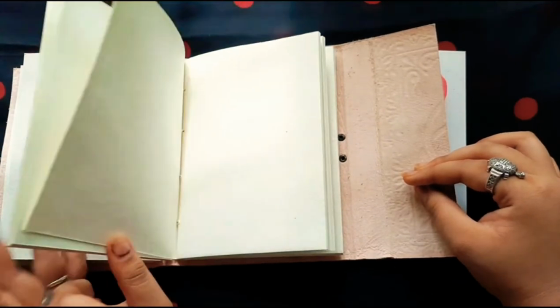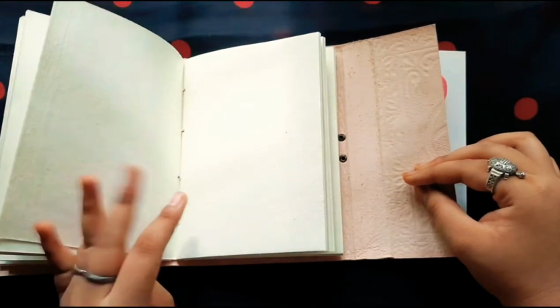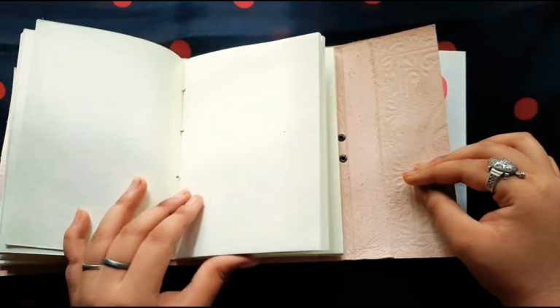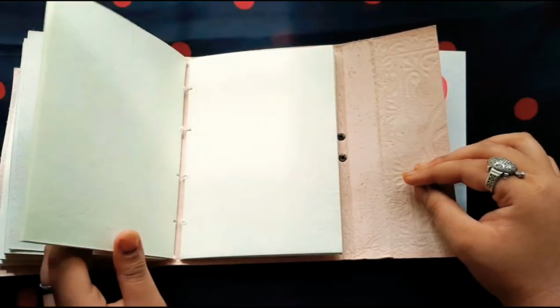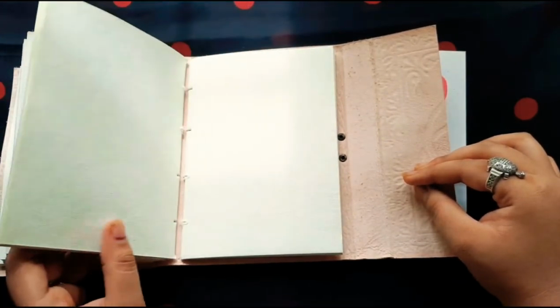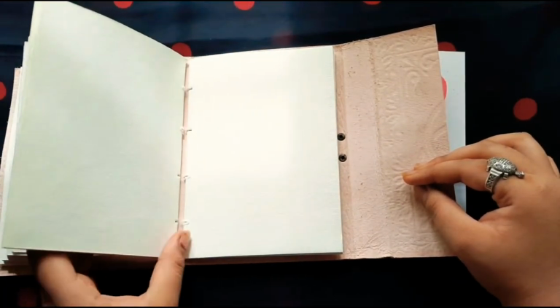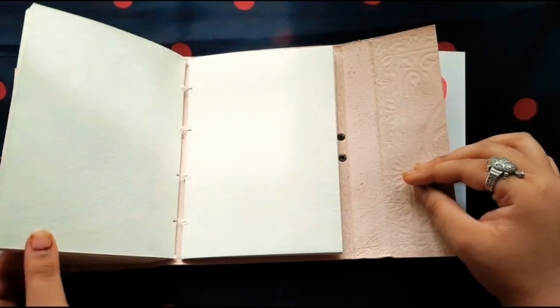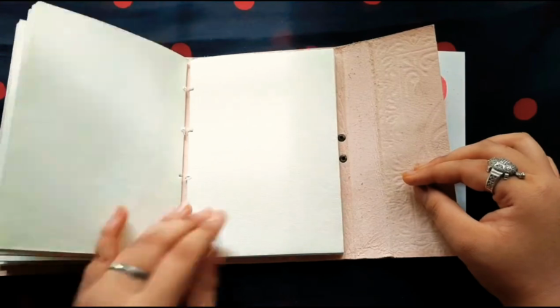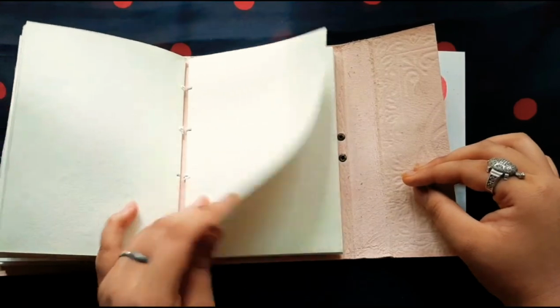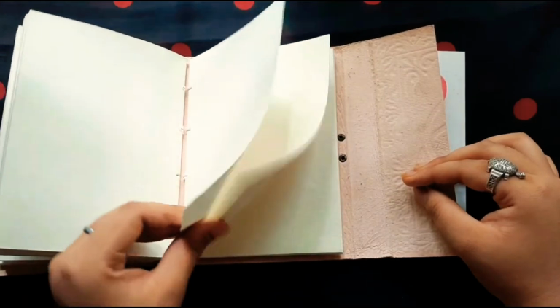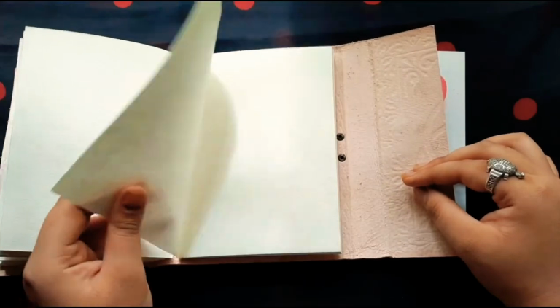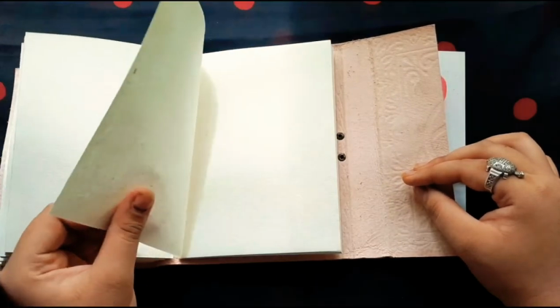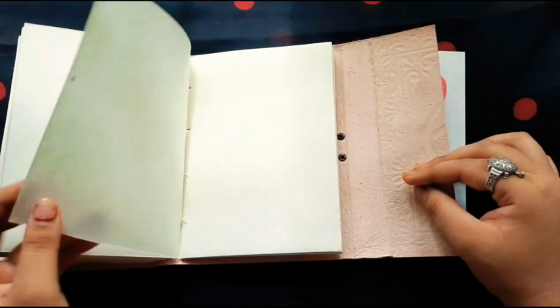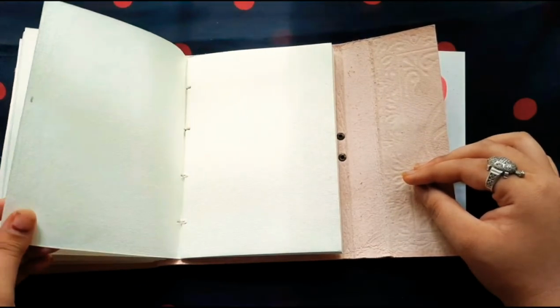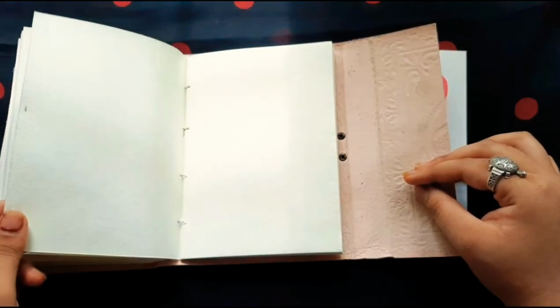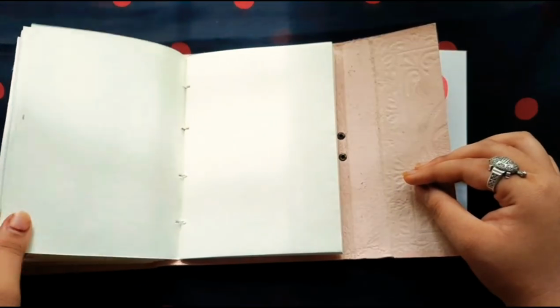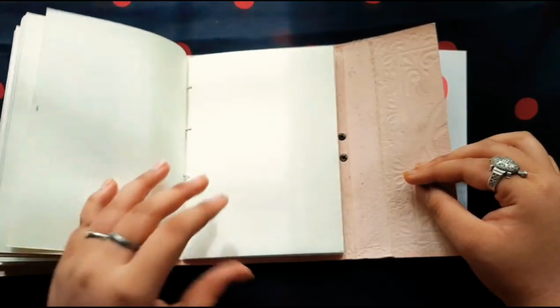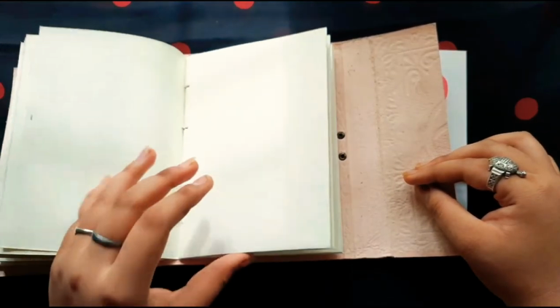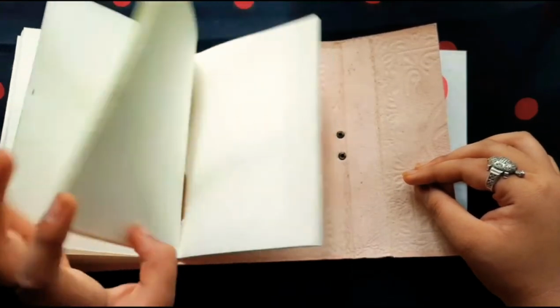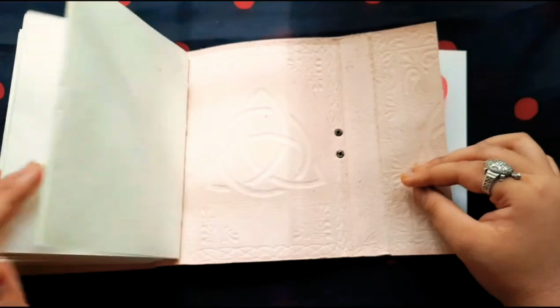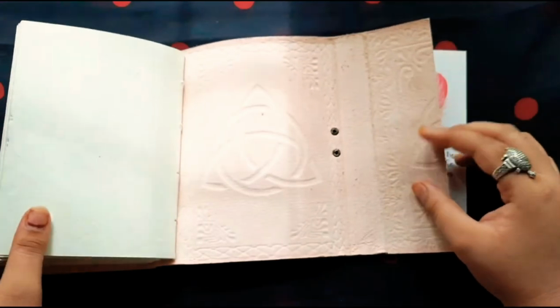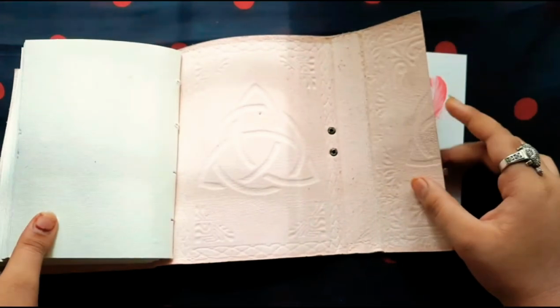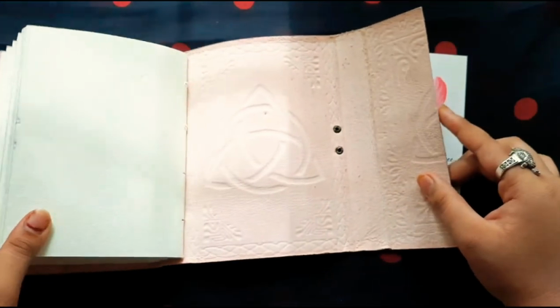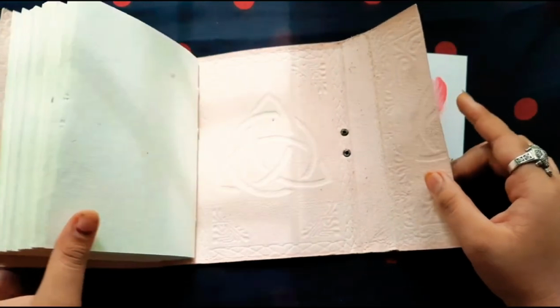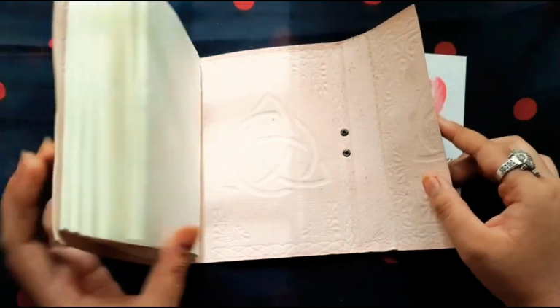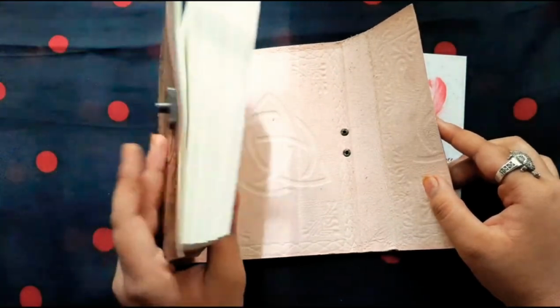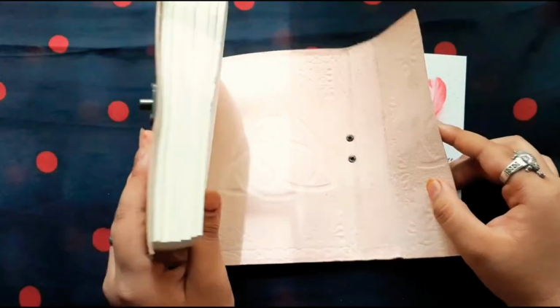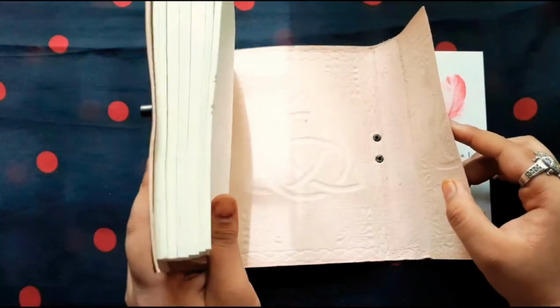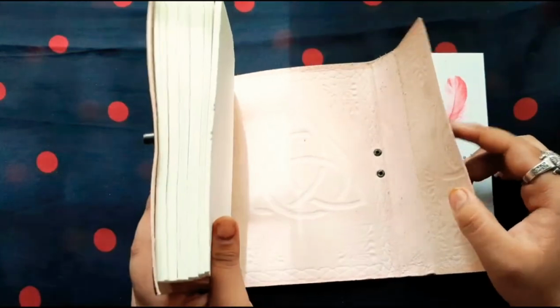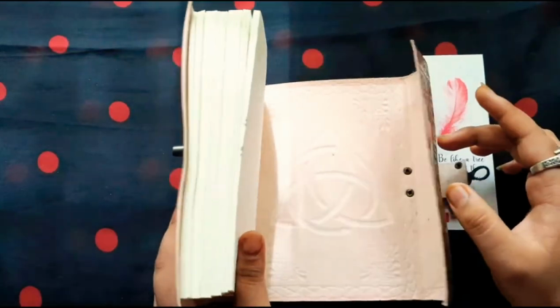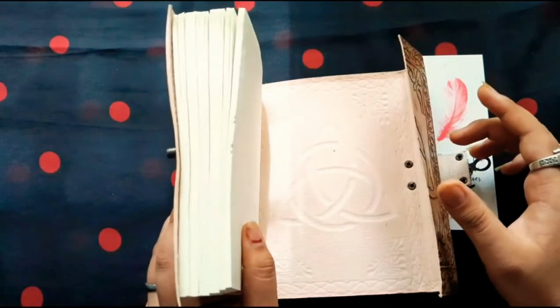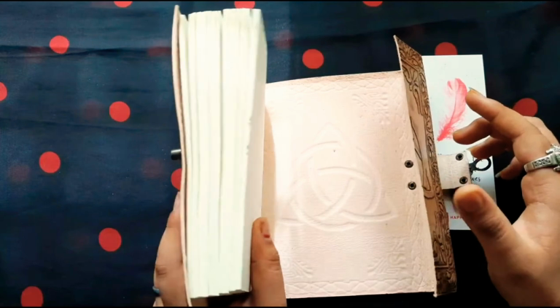So you can use it as a journal, as your sketchbook, or whatever thing you want. You can also write your thoughts in it and this may give it a good vintage or ancient look as well.